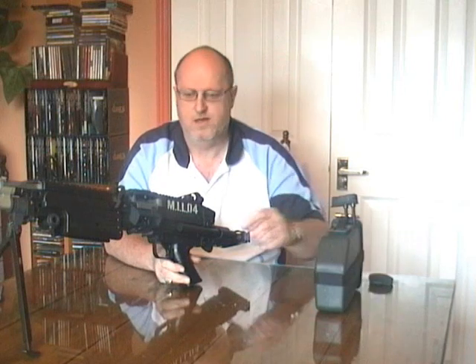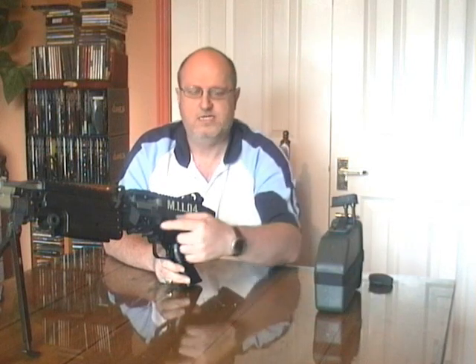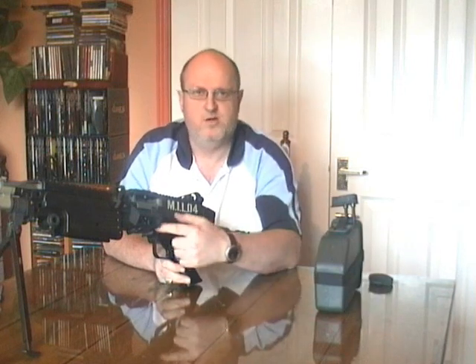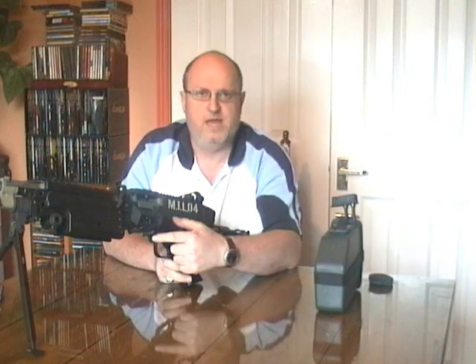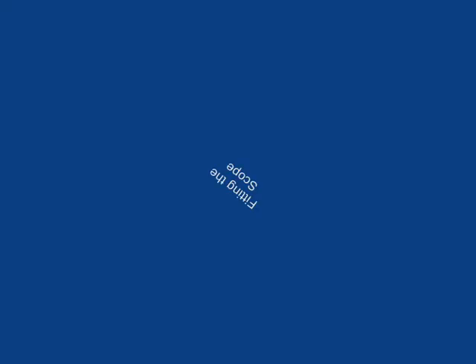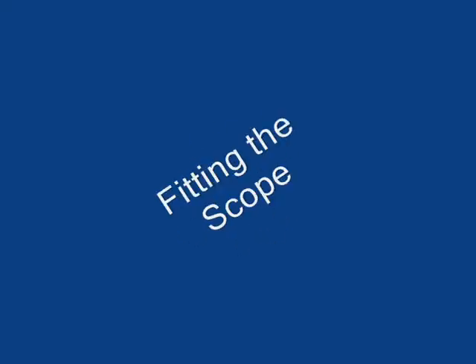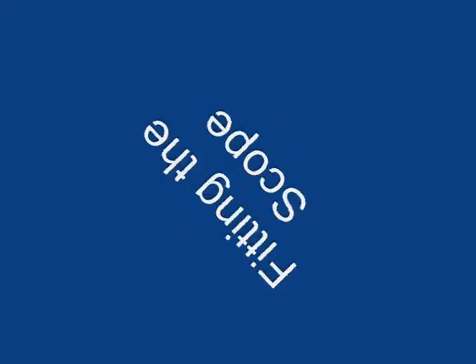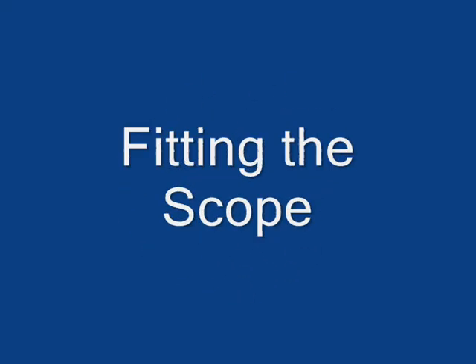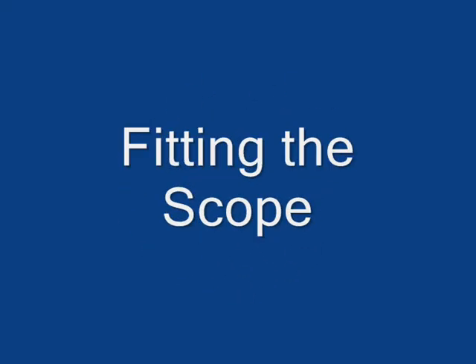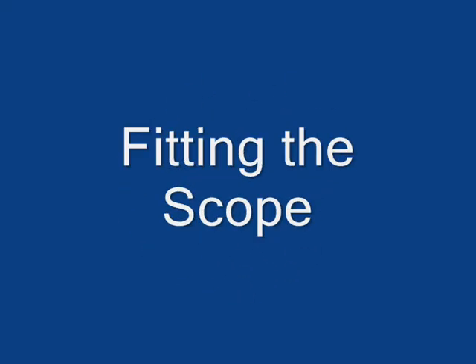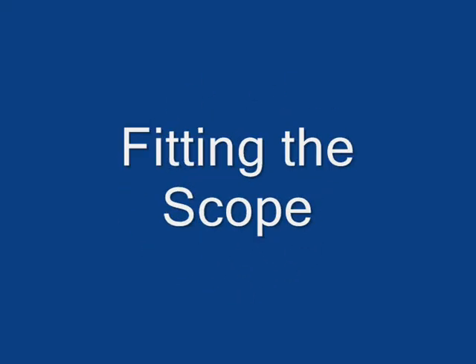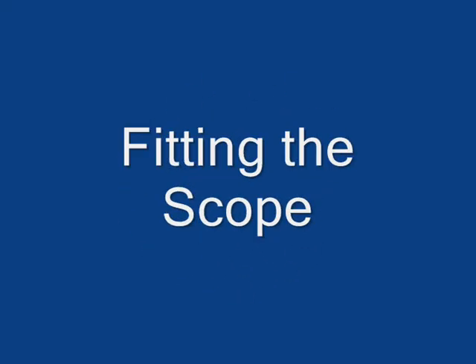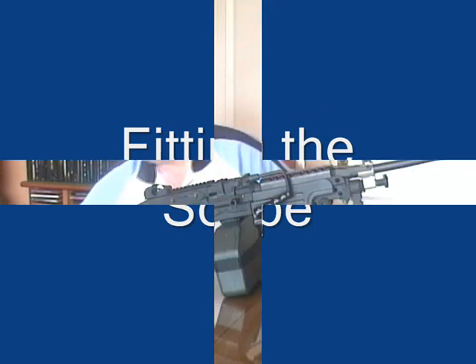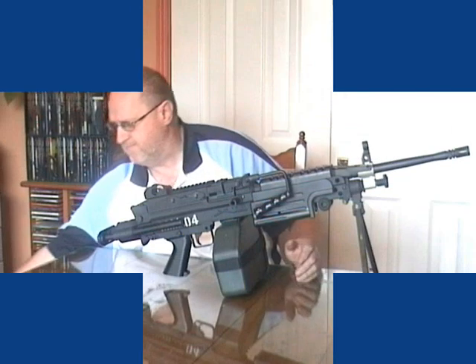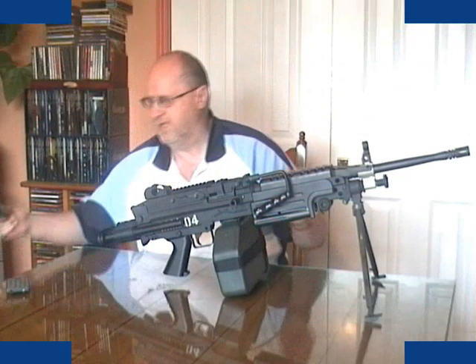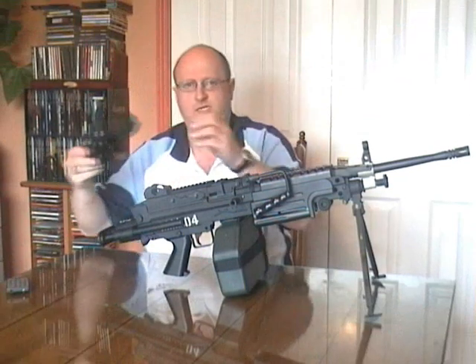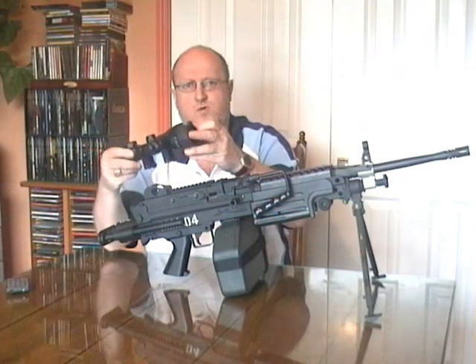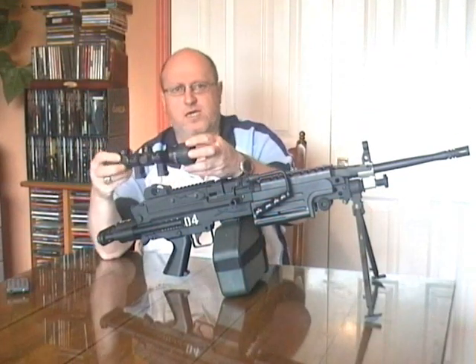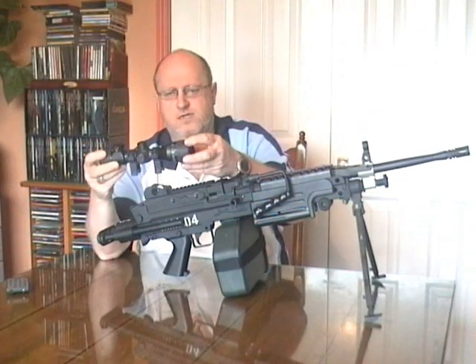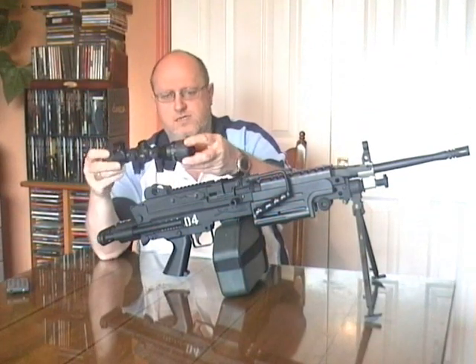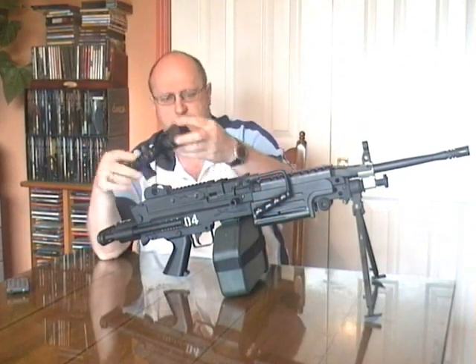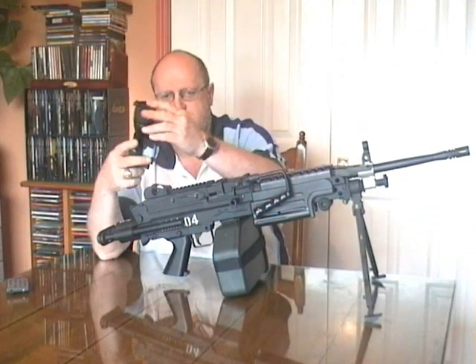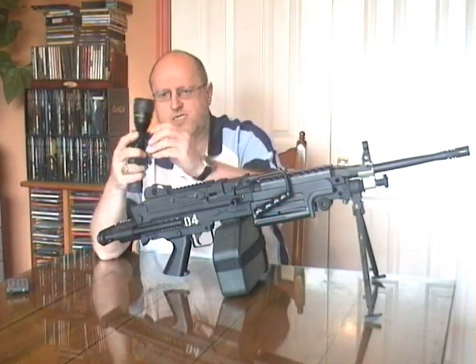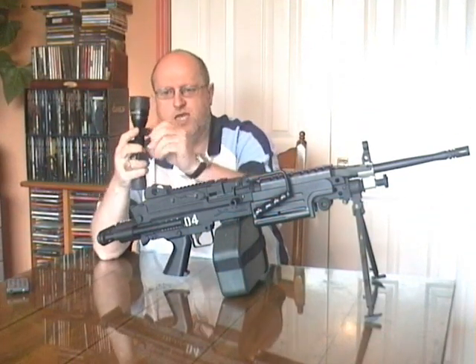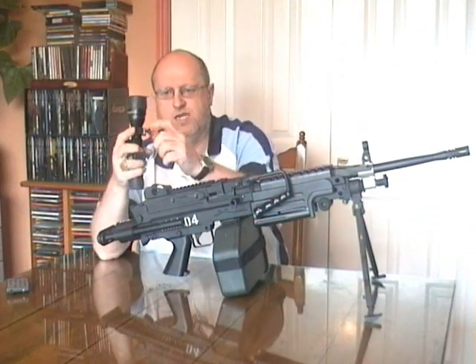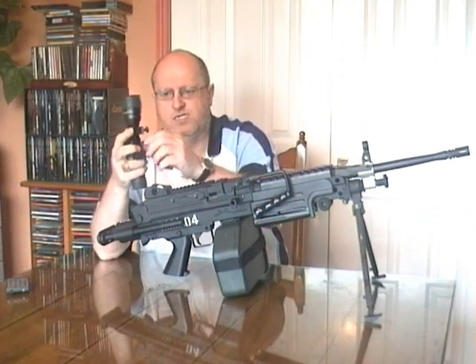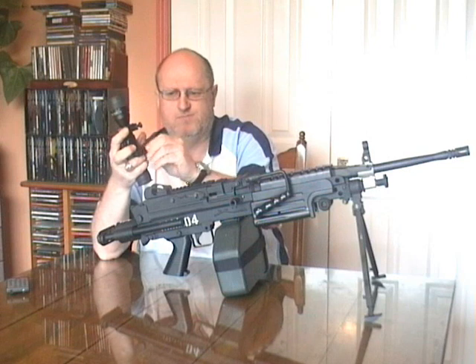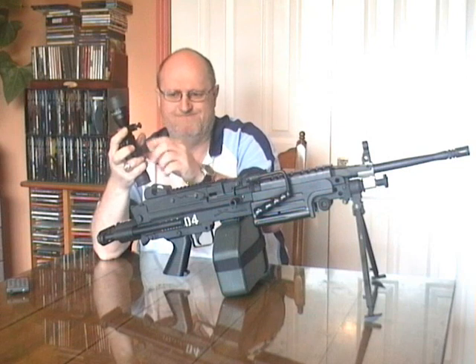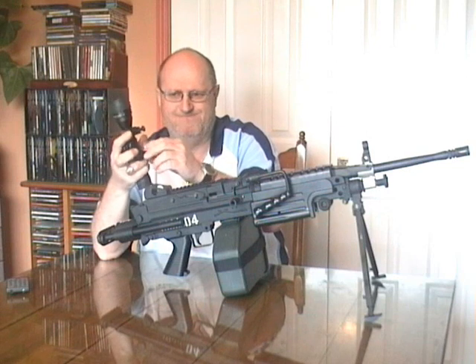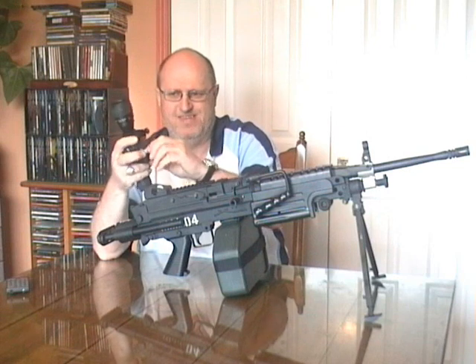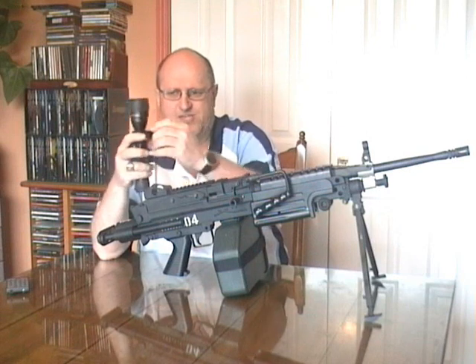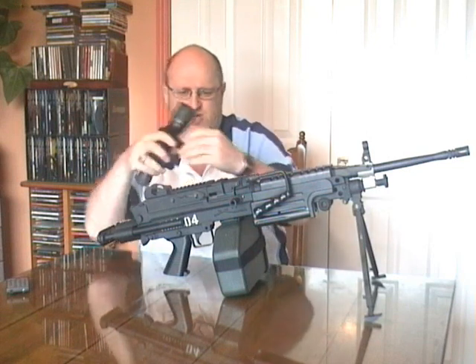Put it in the magazine. It's the same as any other scope.